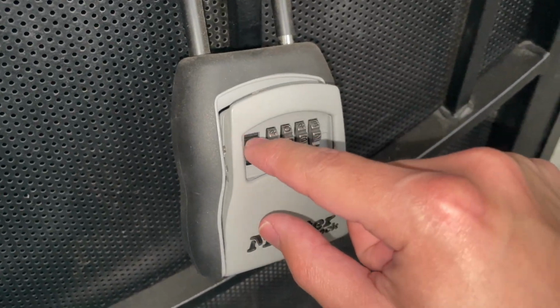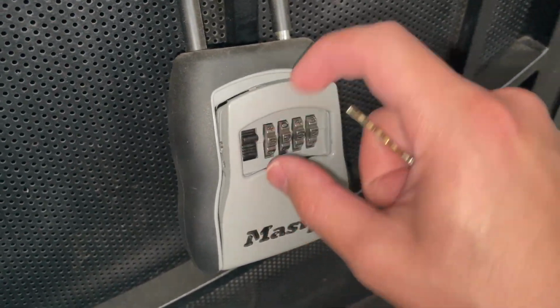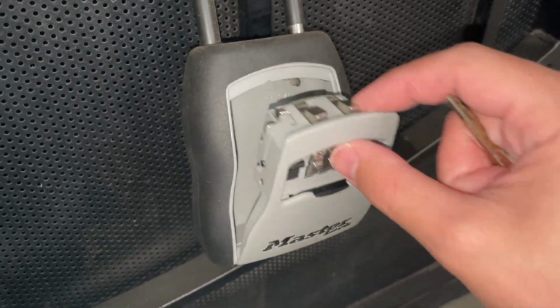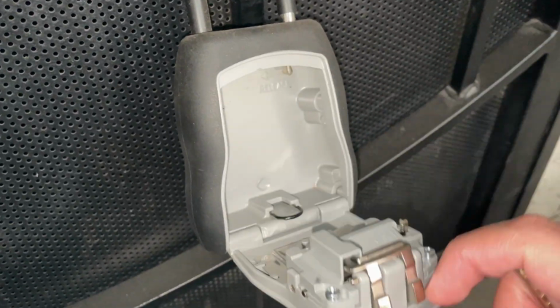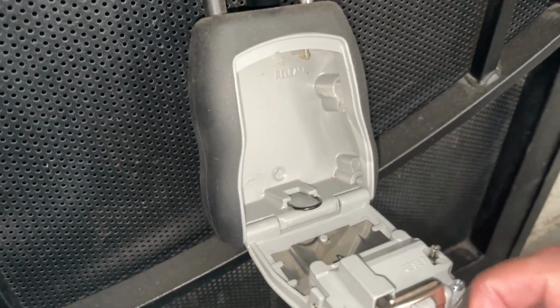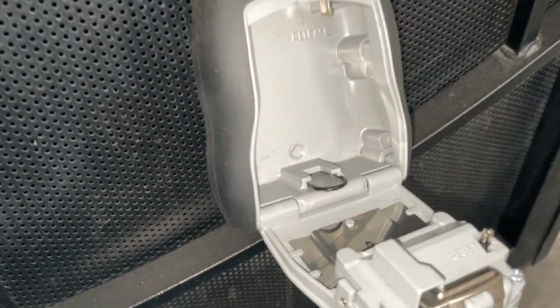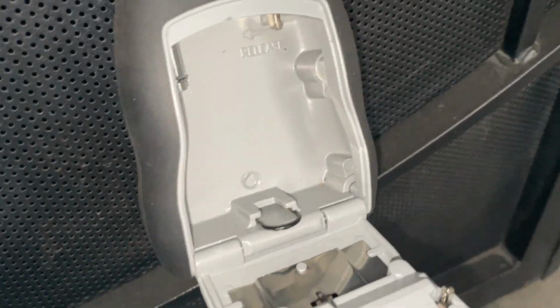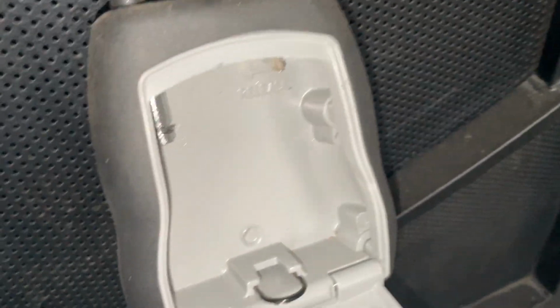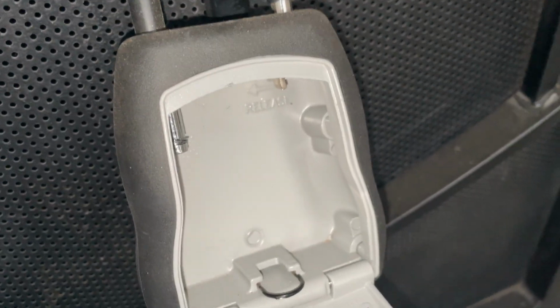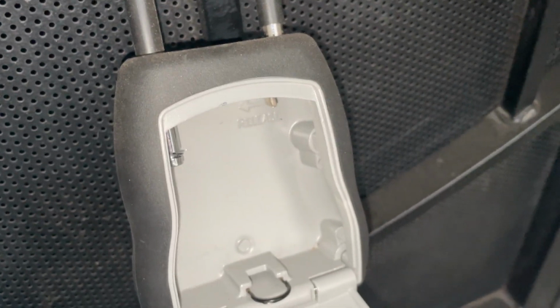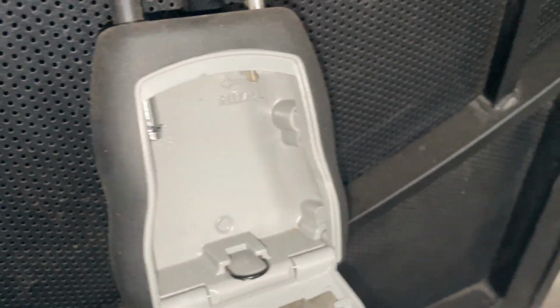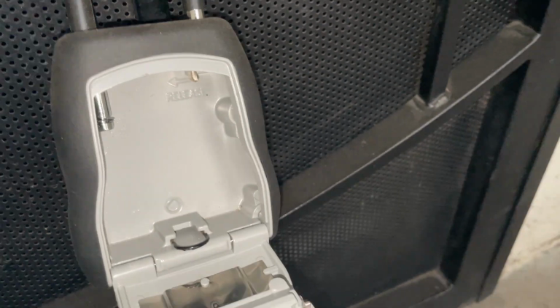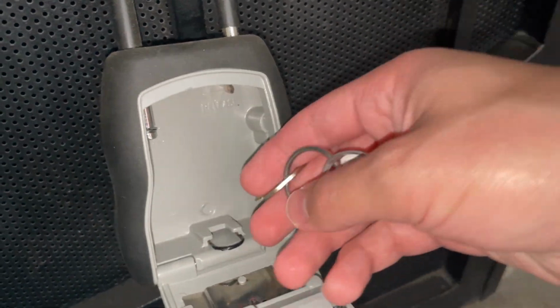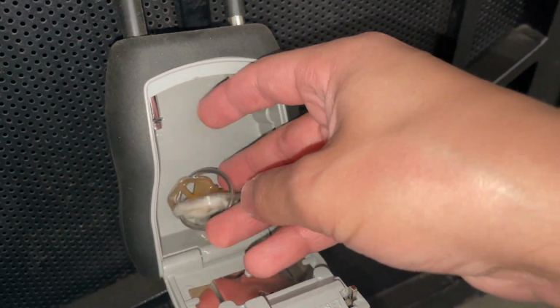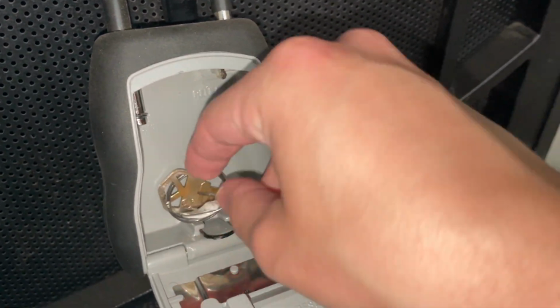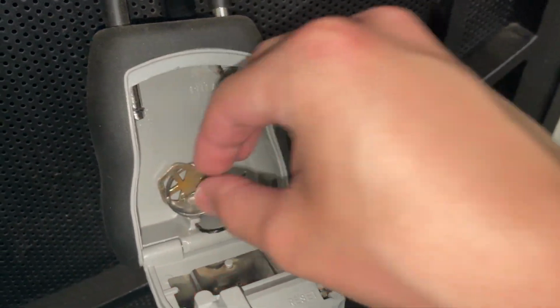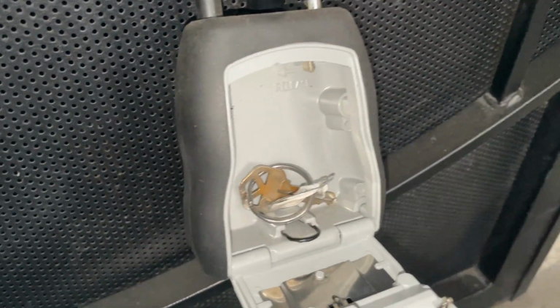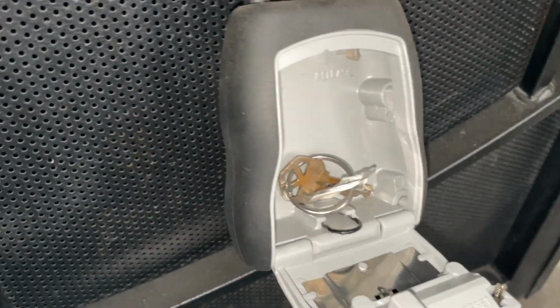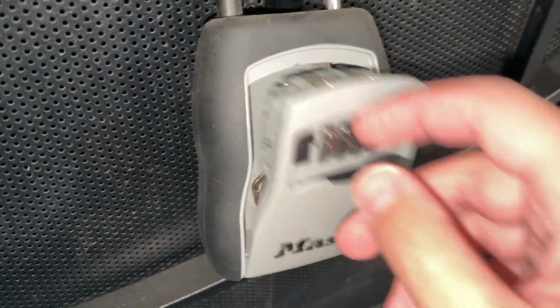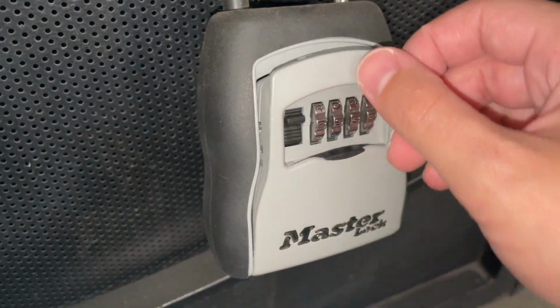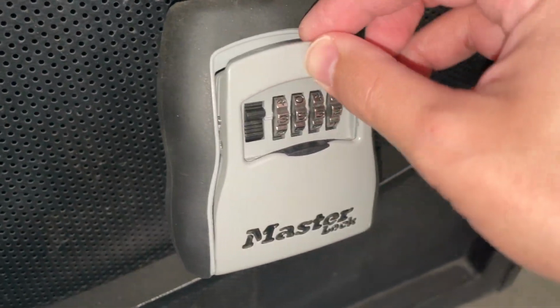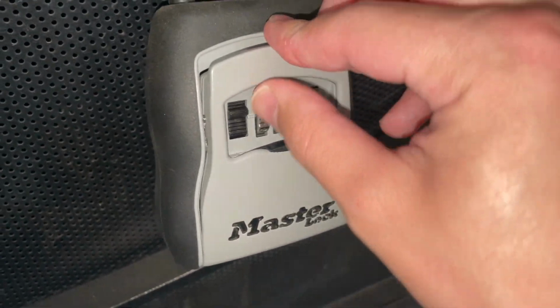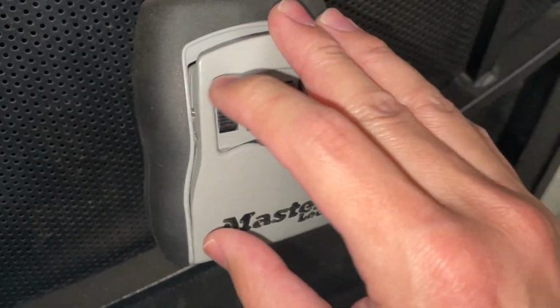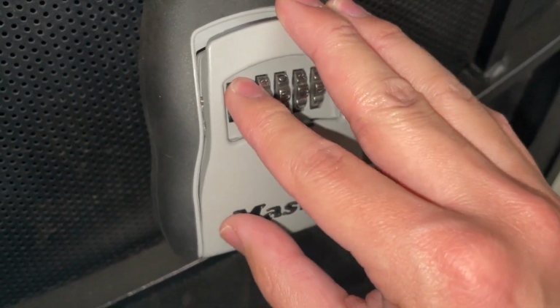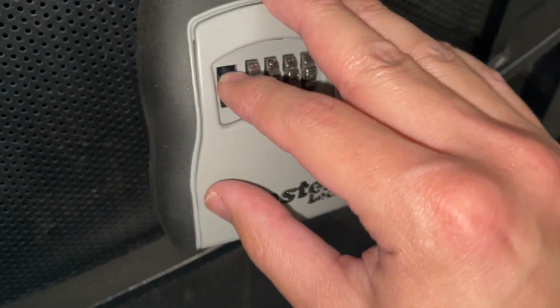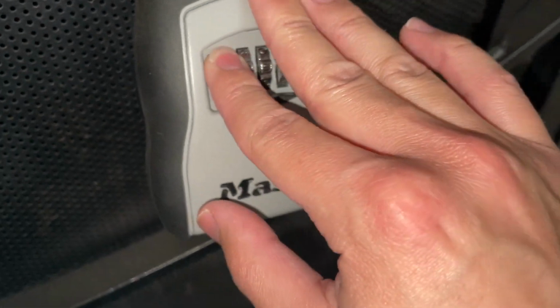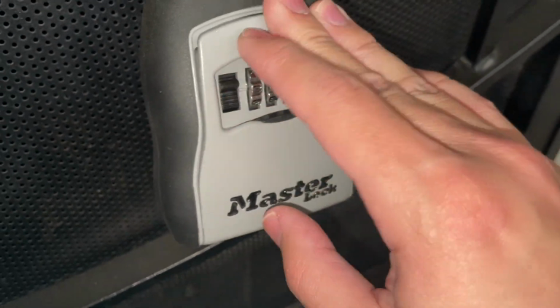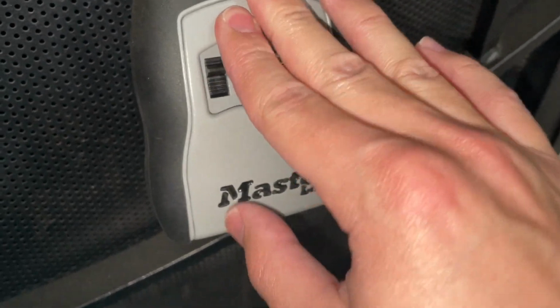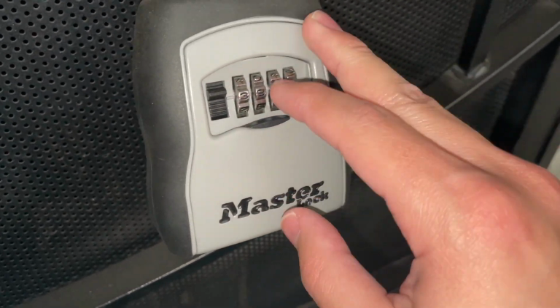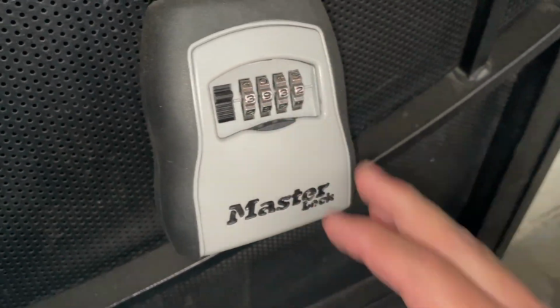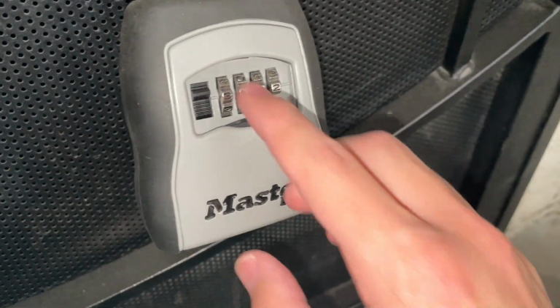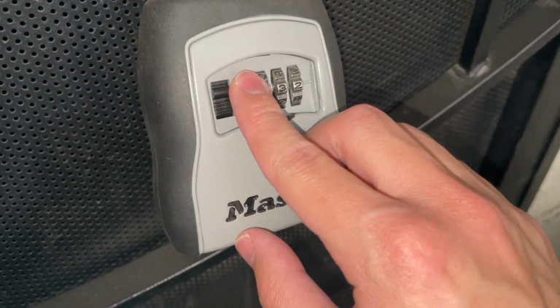Now you've got this opened up and you can see you've got a ton of space. I'll go ahead and just put in the key here and close this up.